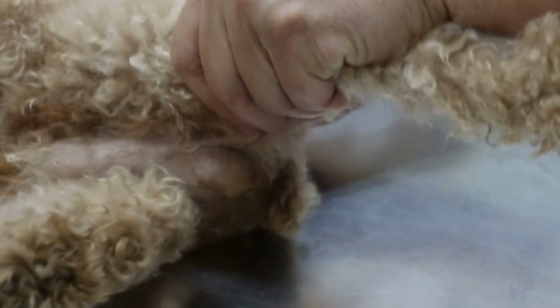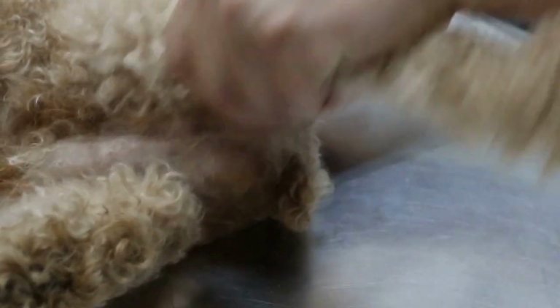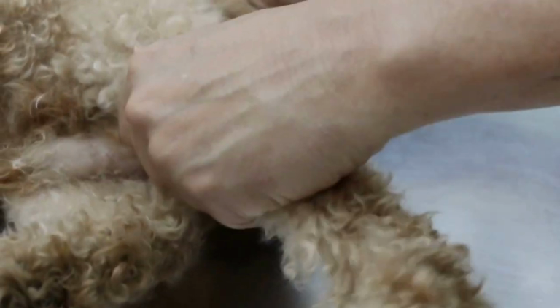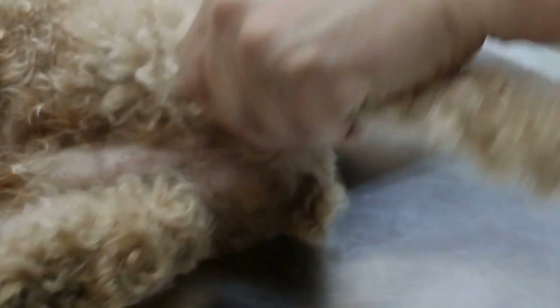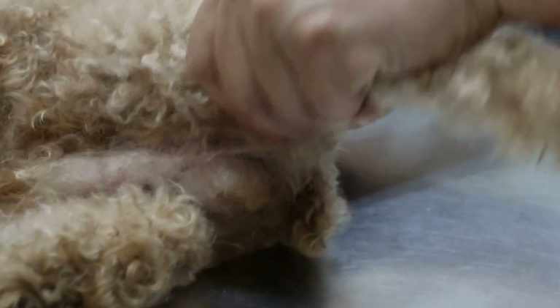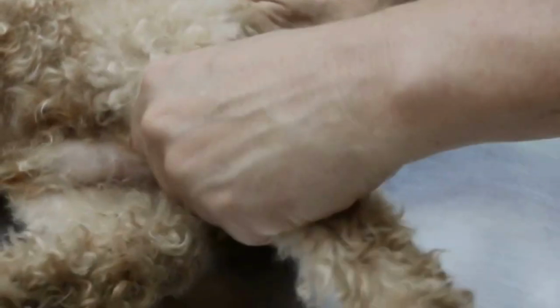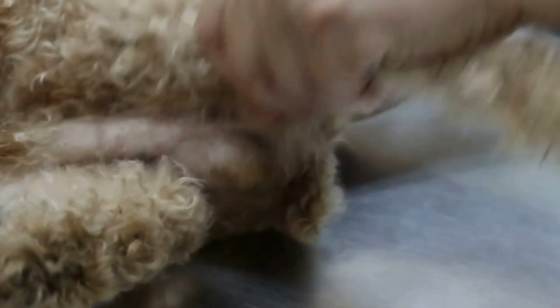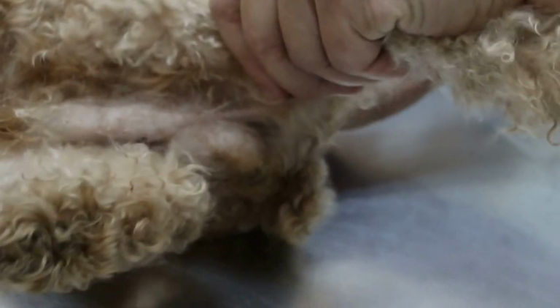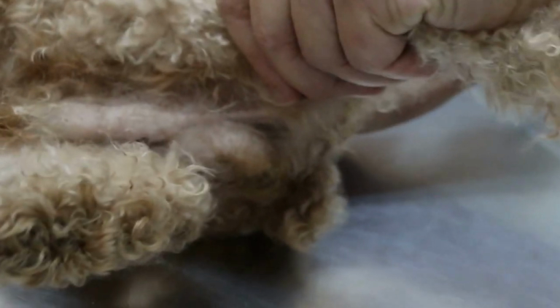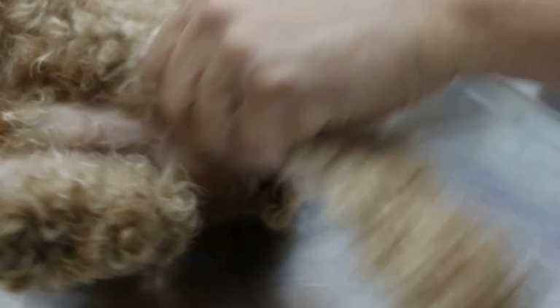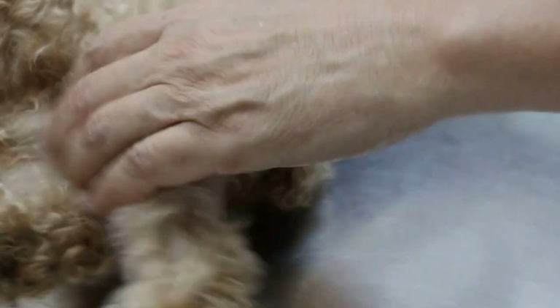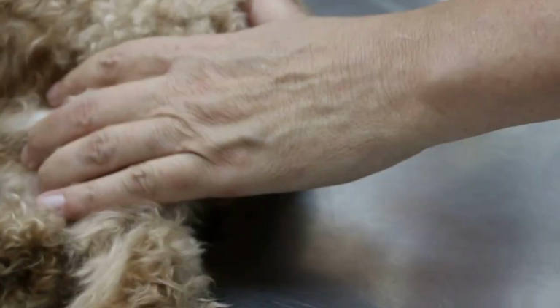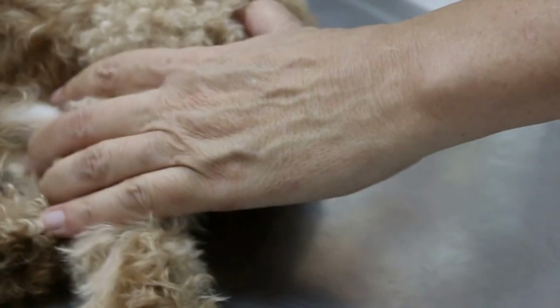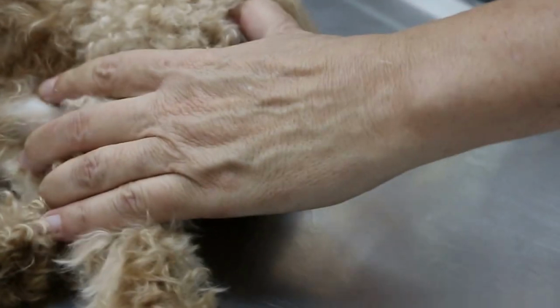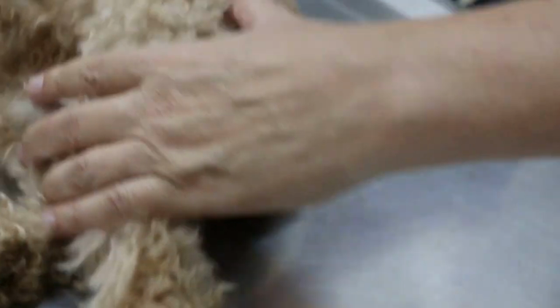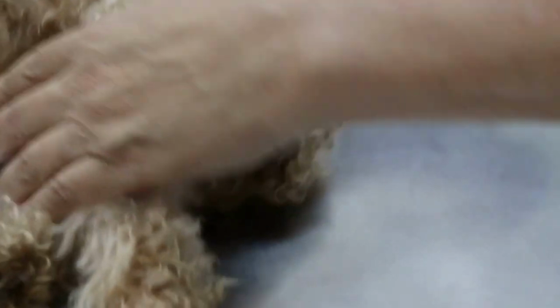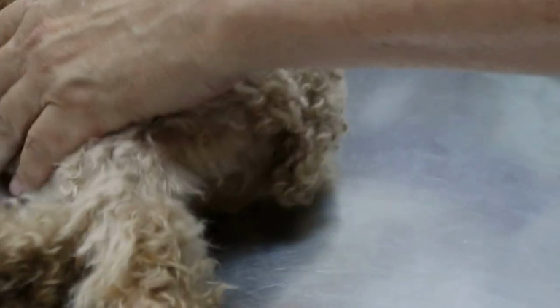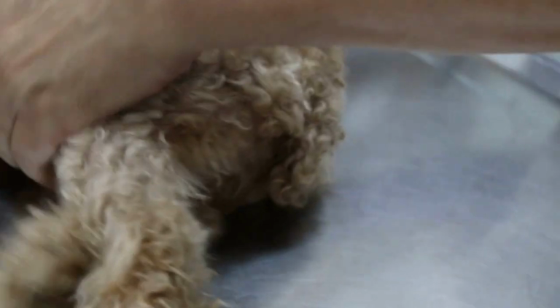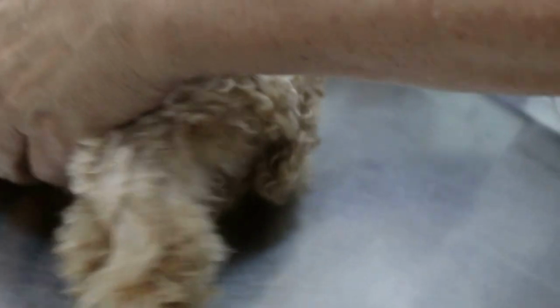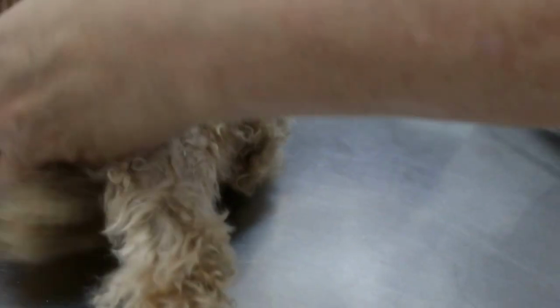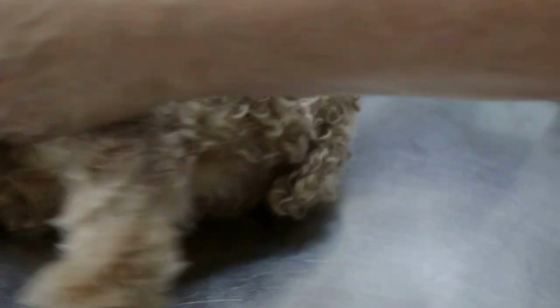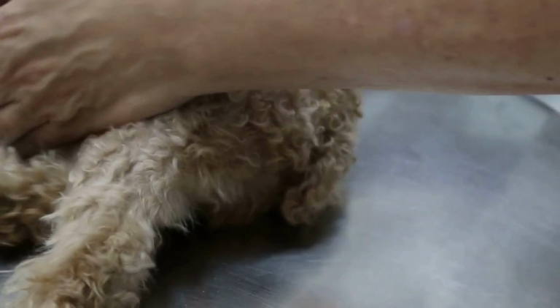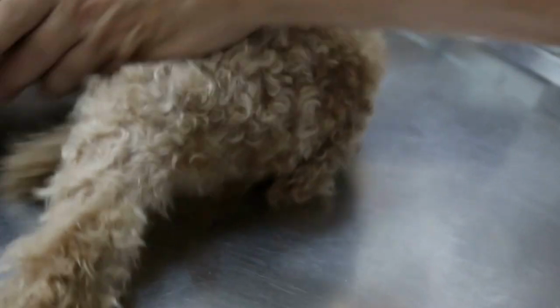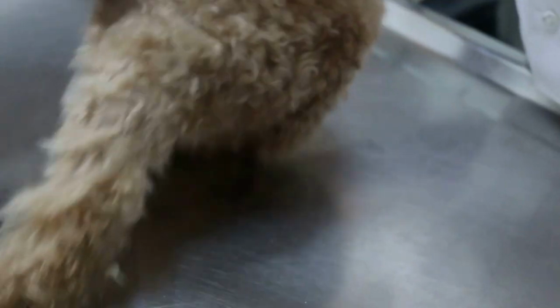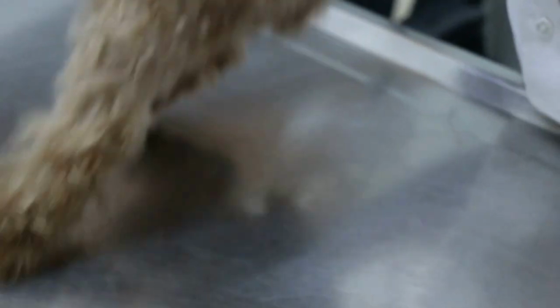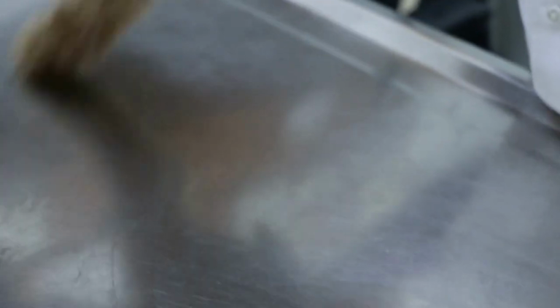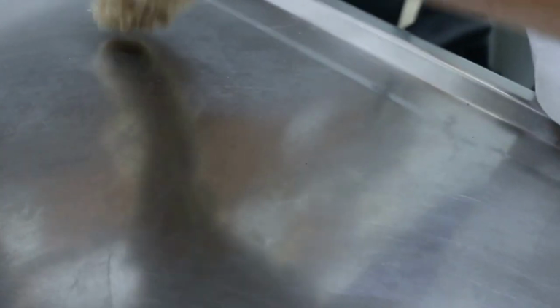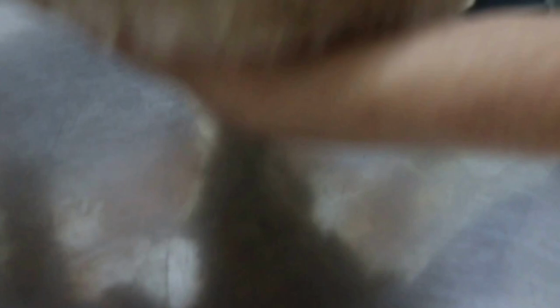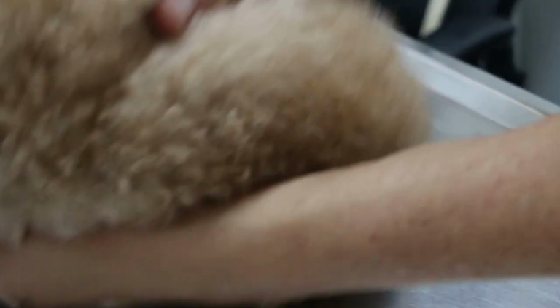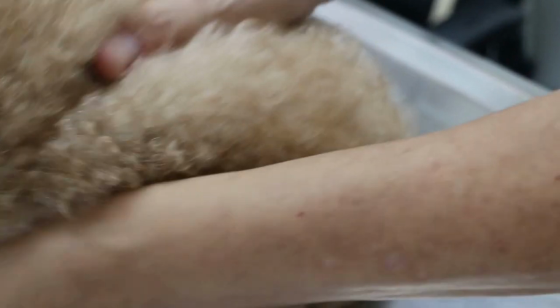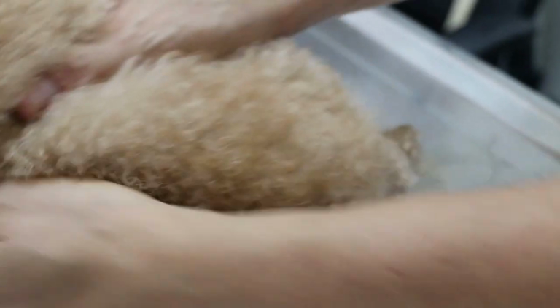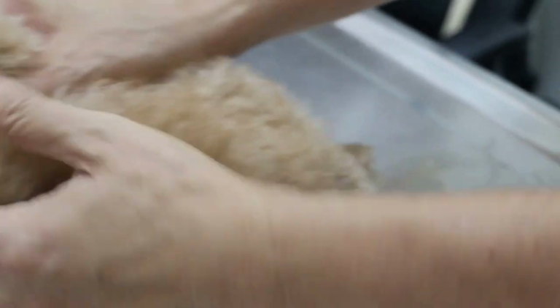Now the dog has sedation so it can't feel the pain as much, but there's still some pain. Now I turn it over to the other side — the other hip — for comparison.